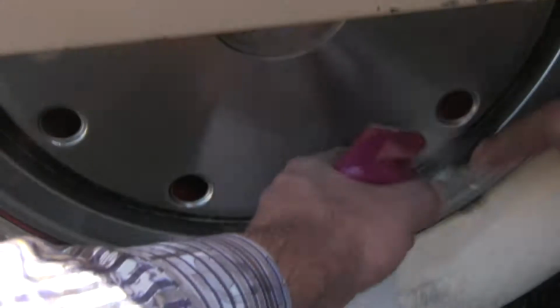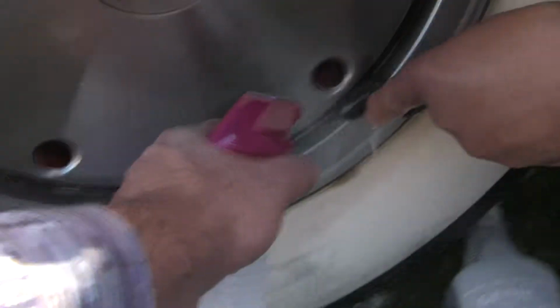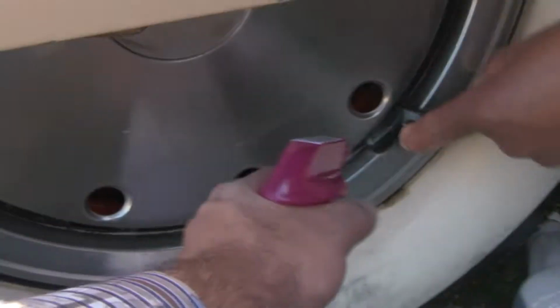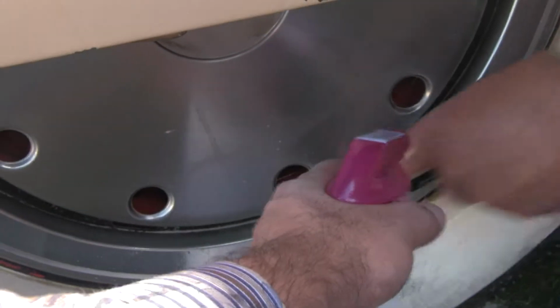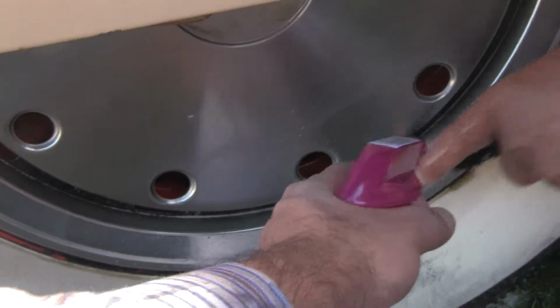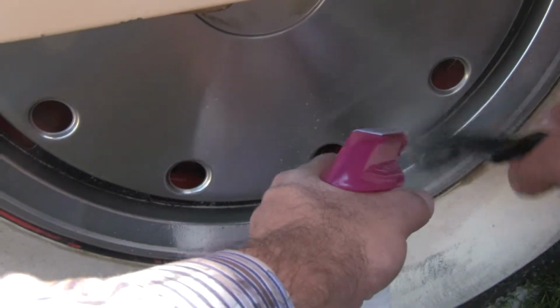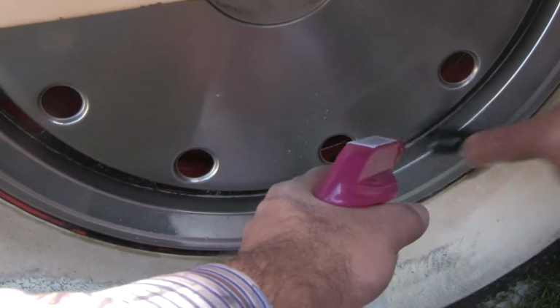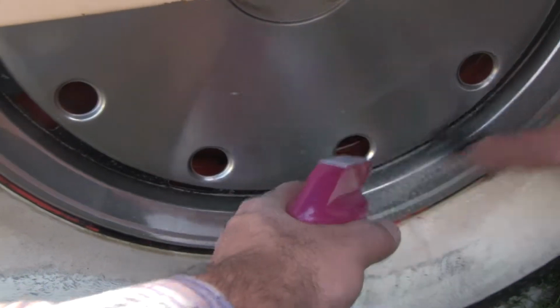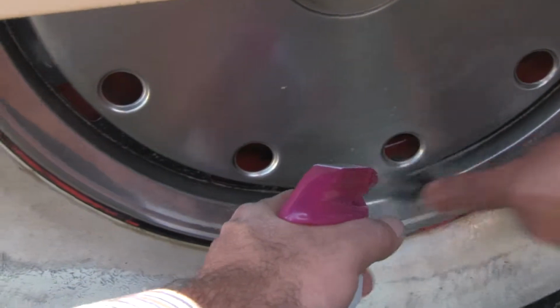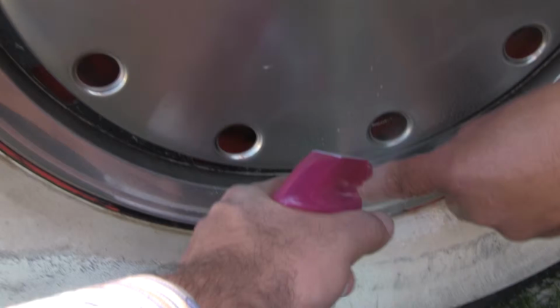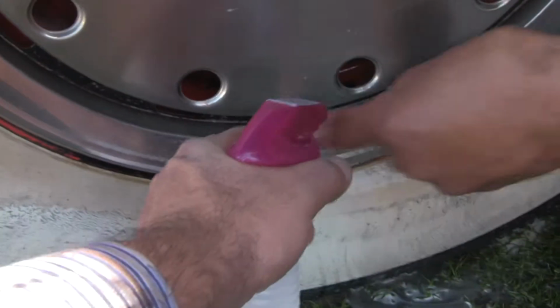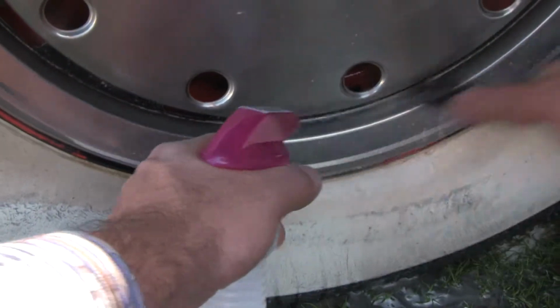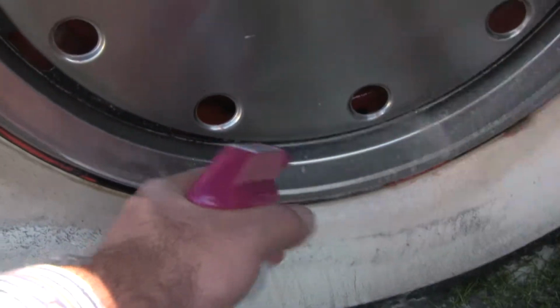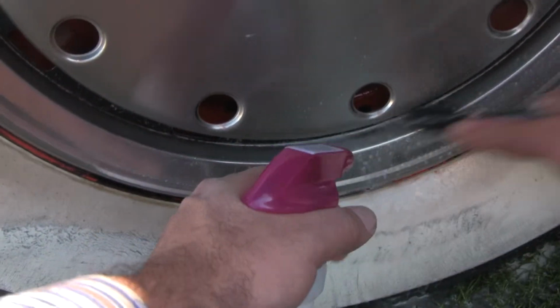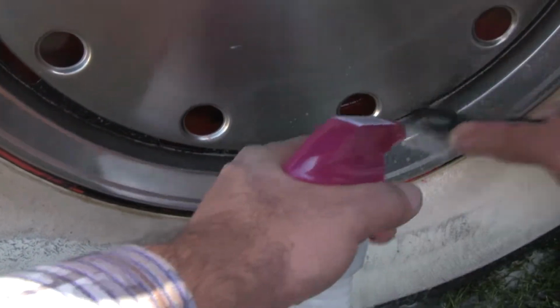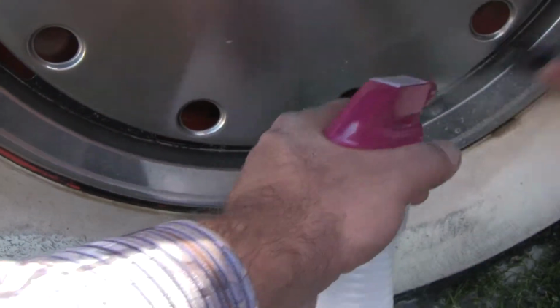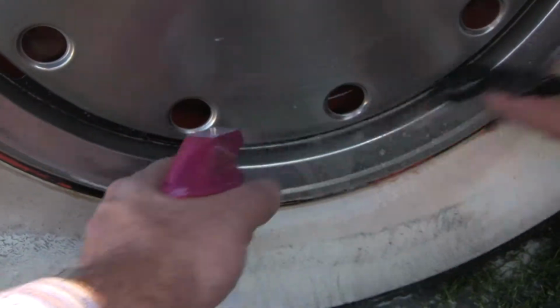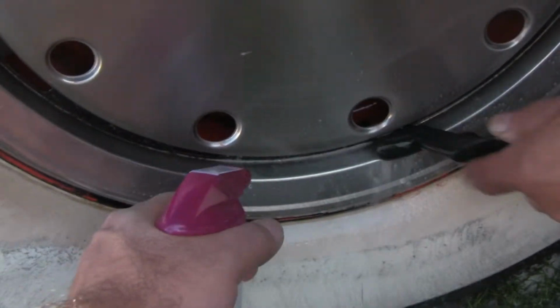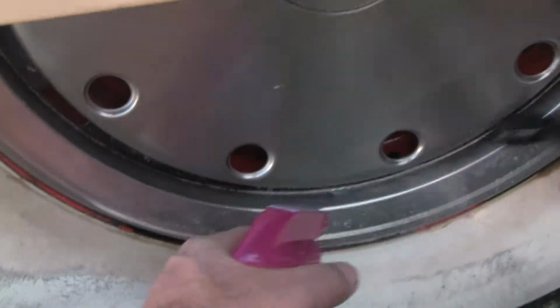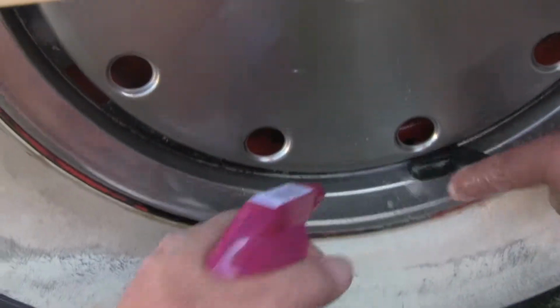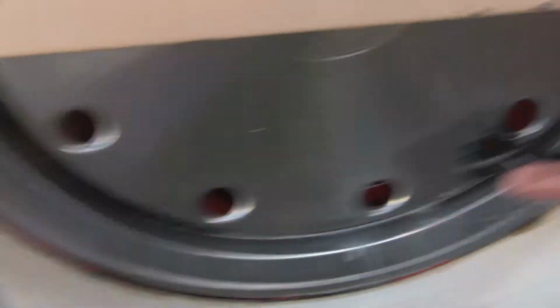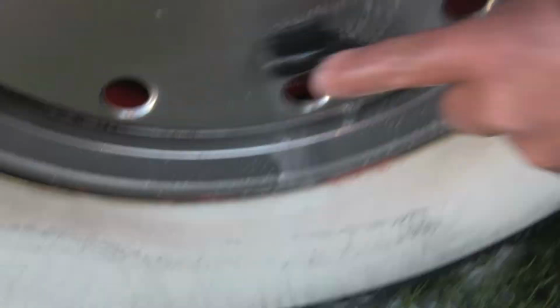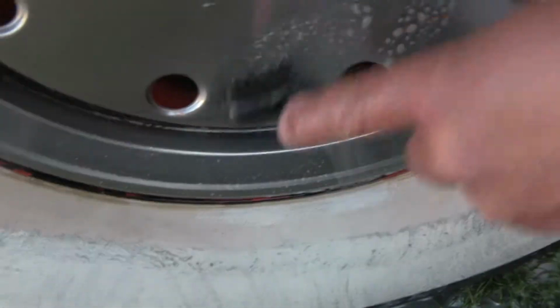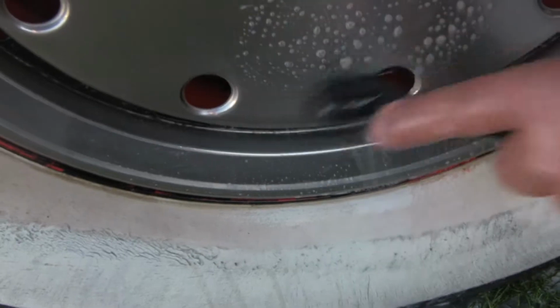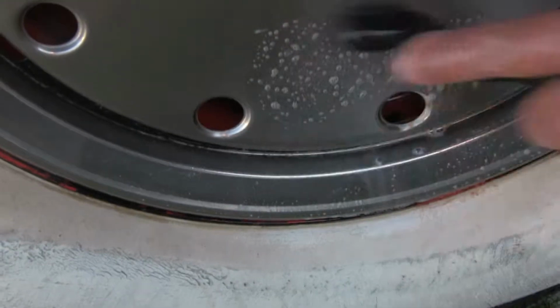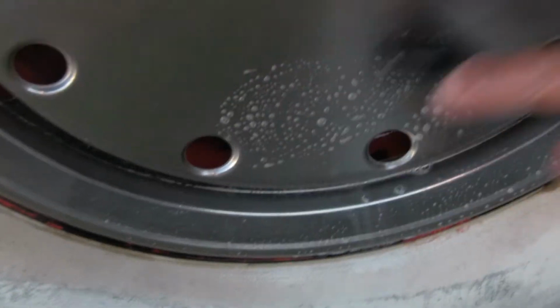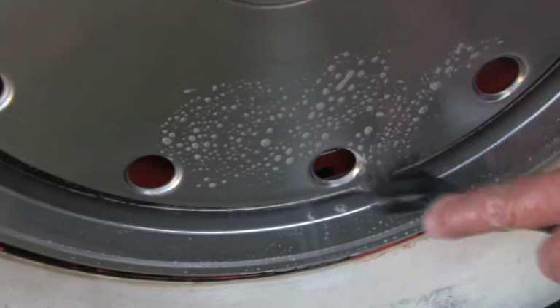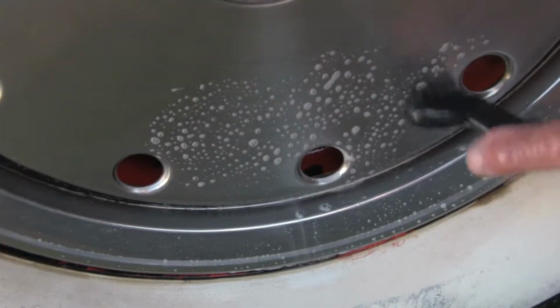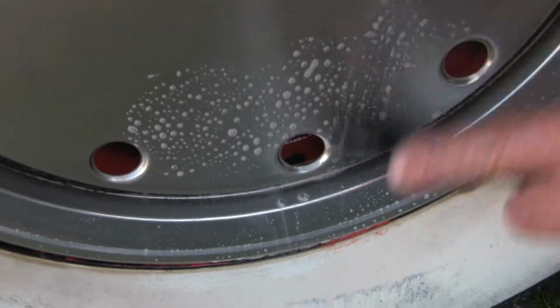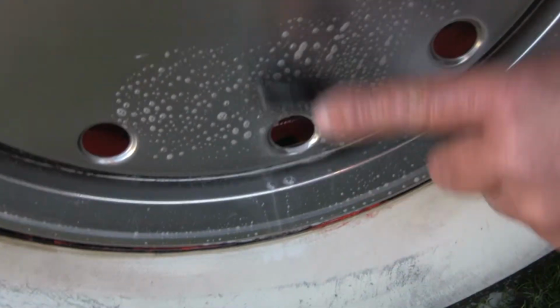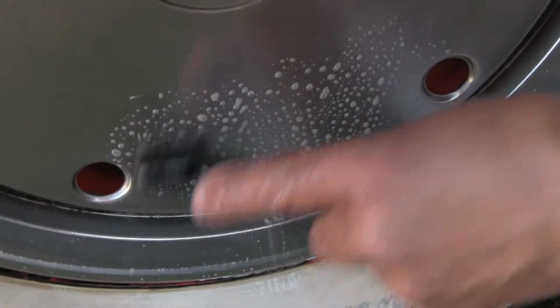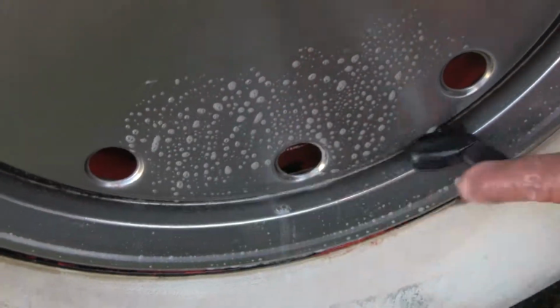How old is this rim? It's from 1953. This is original? Yes. But these are aftermarket, right? These aren't original rims, are they? No, they're aftermarket.